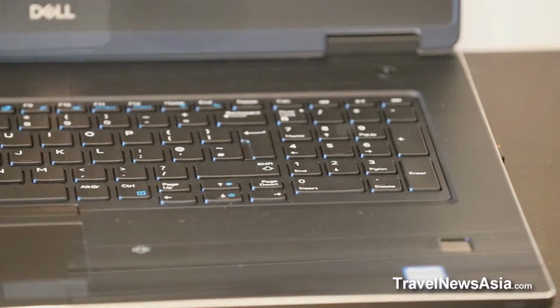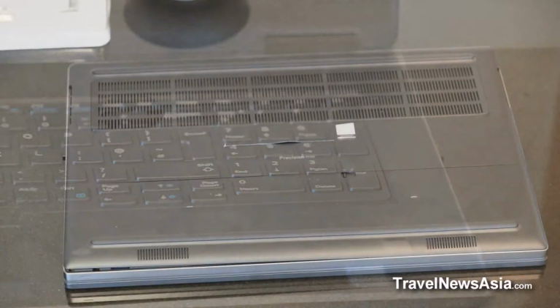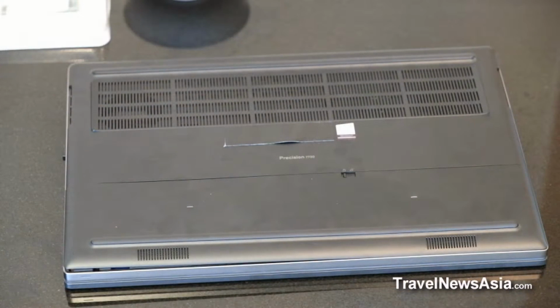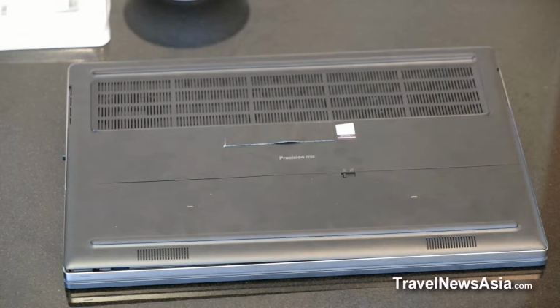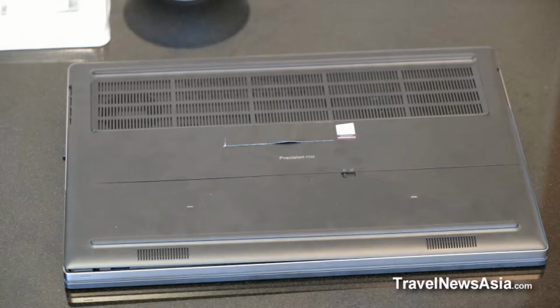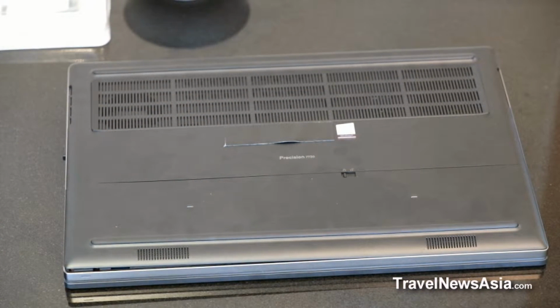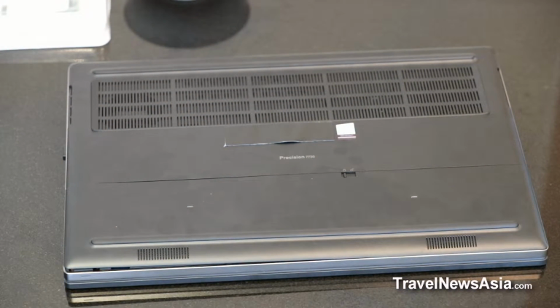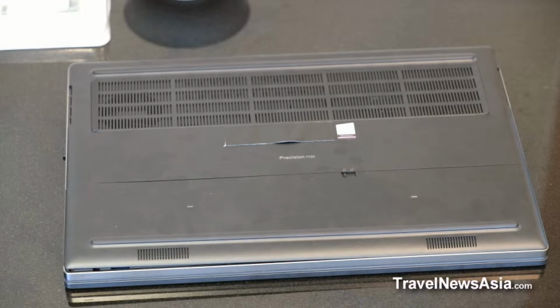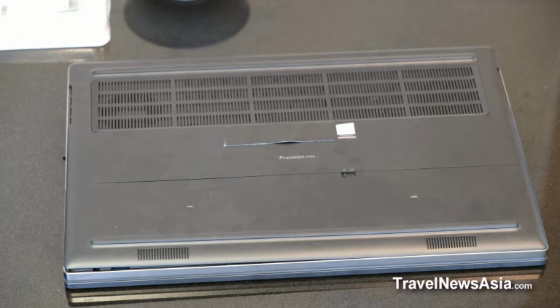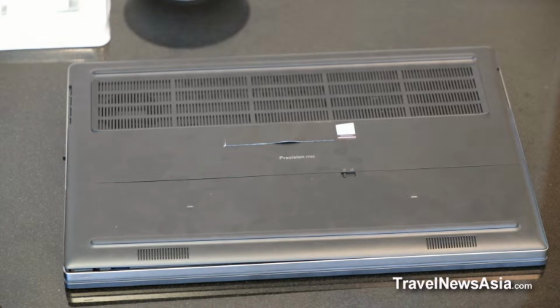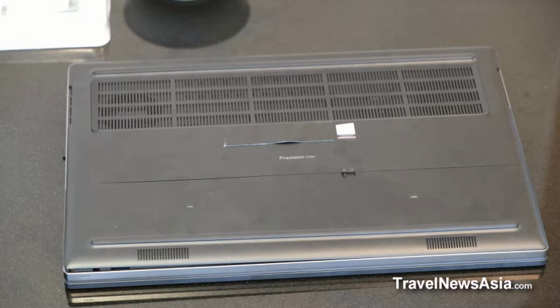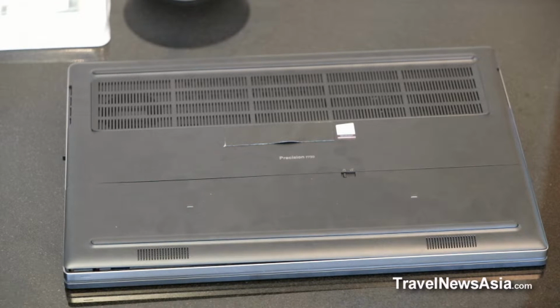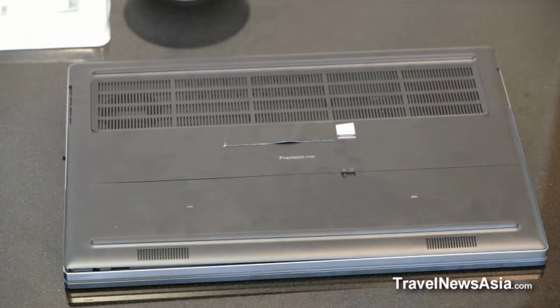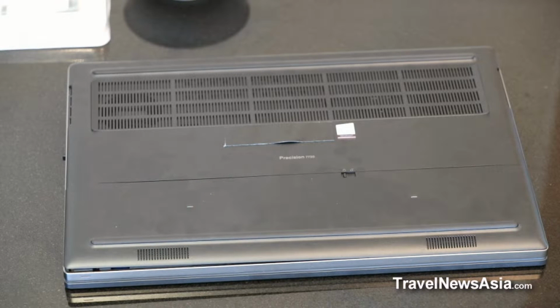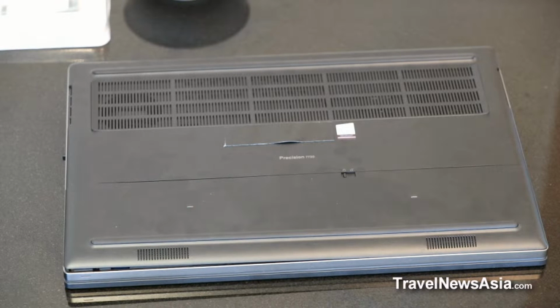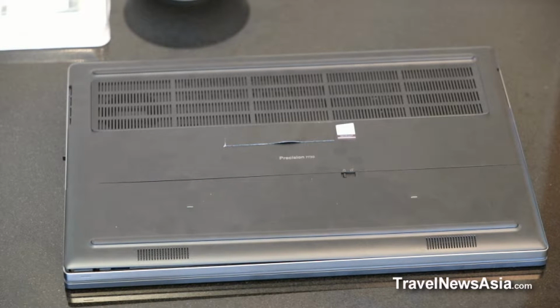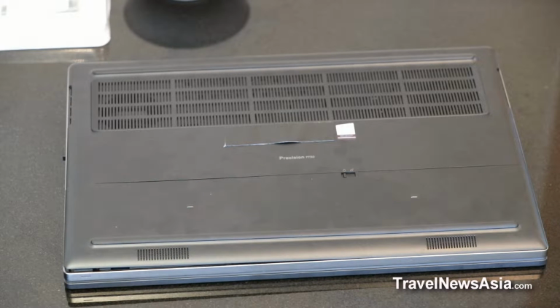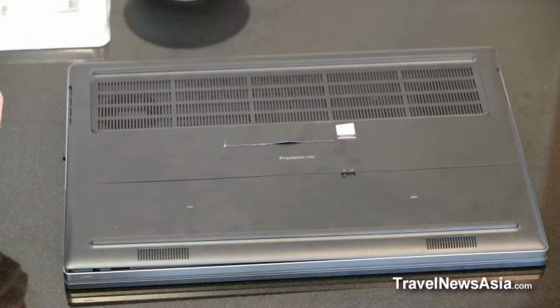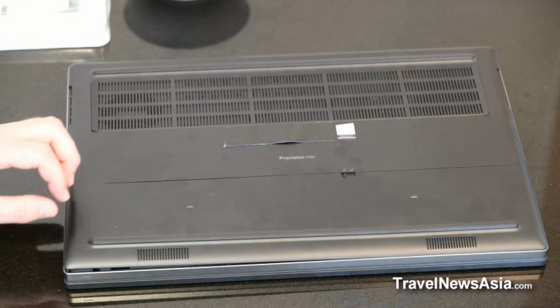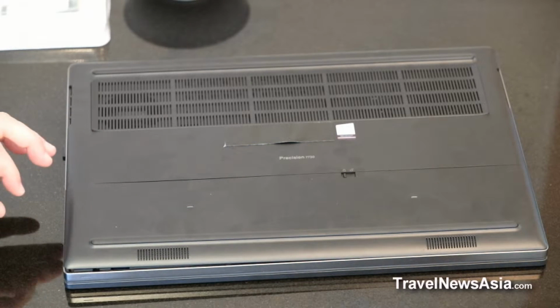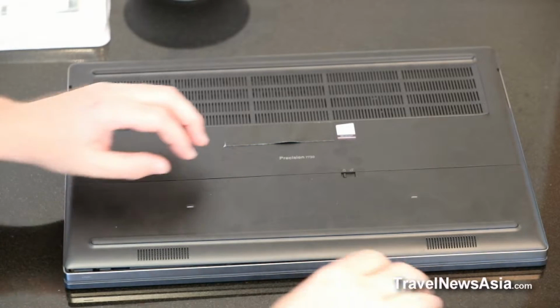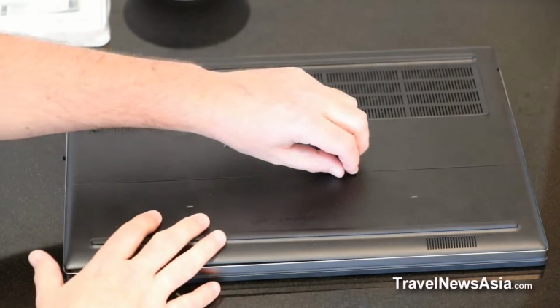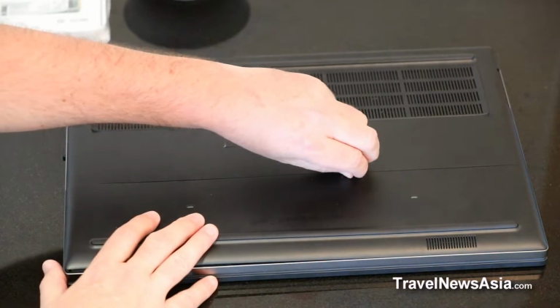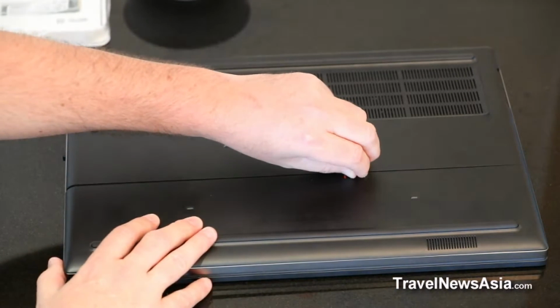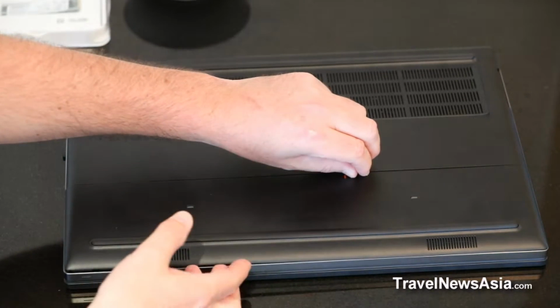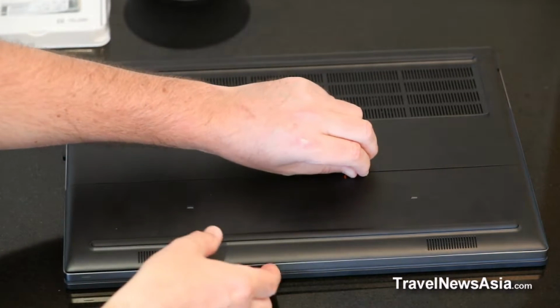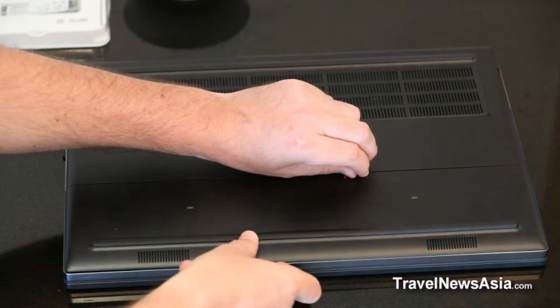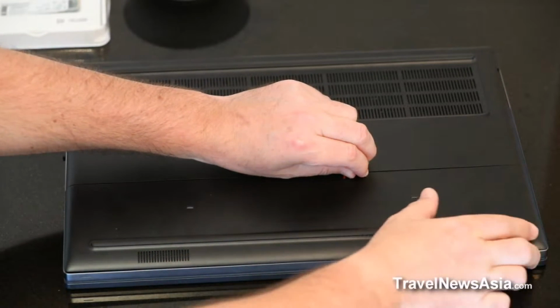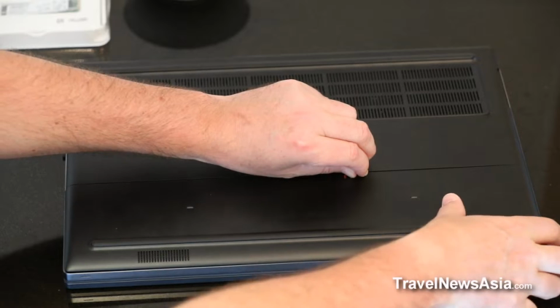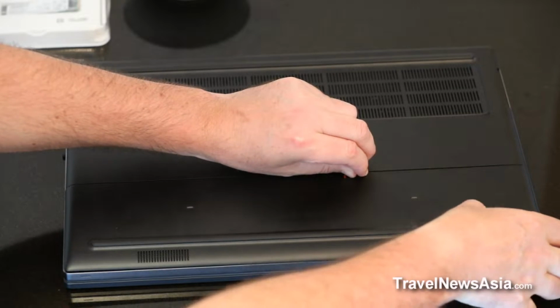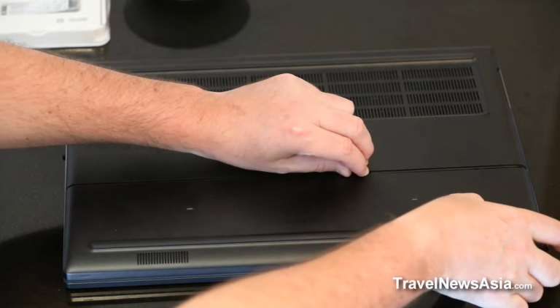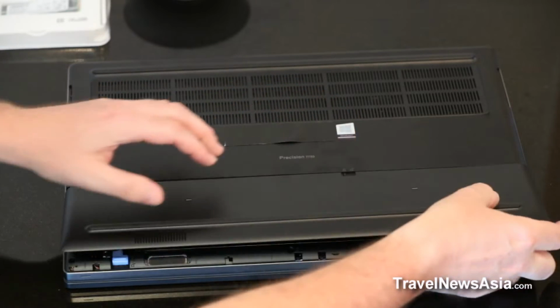One of the many reasons people buy the Dell Precision line of mobile workstations is their configurability. It is, across the line, very easy to take them apart and to get inside, change components, and upgrade components as you see fit.